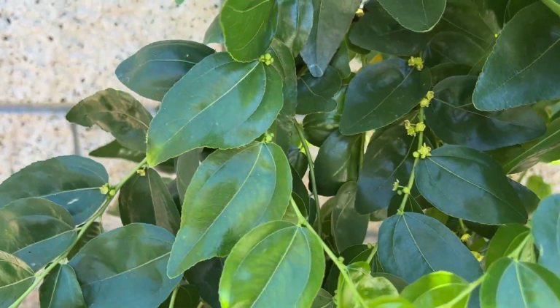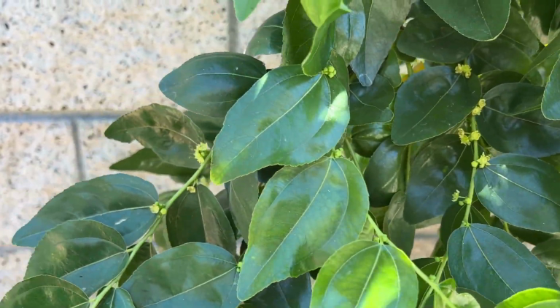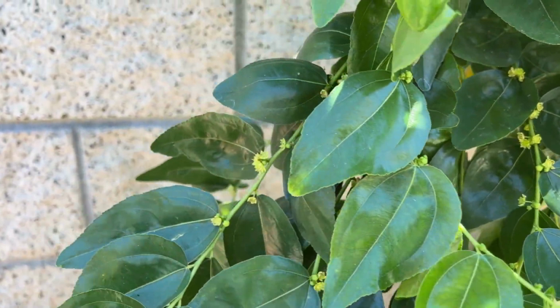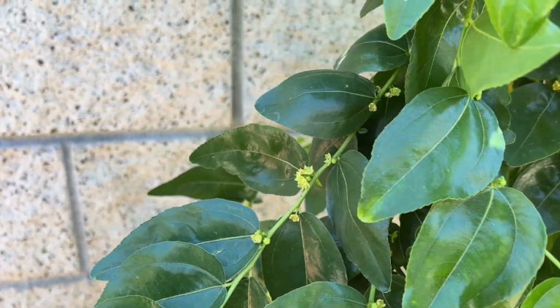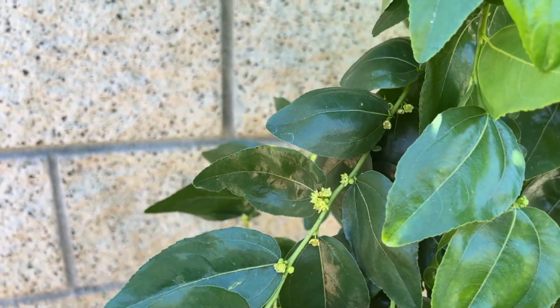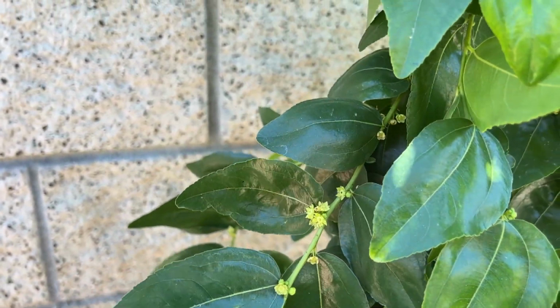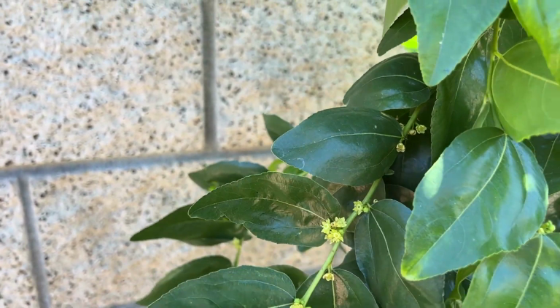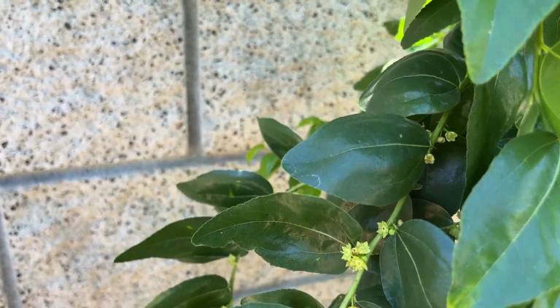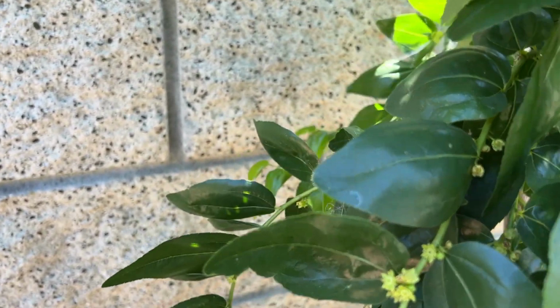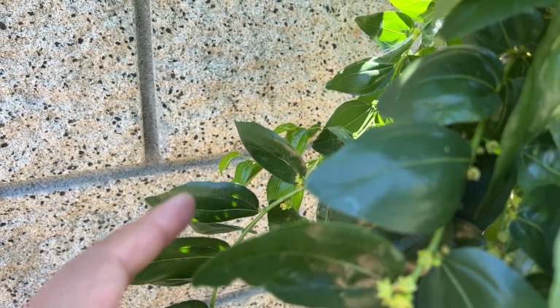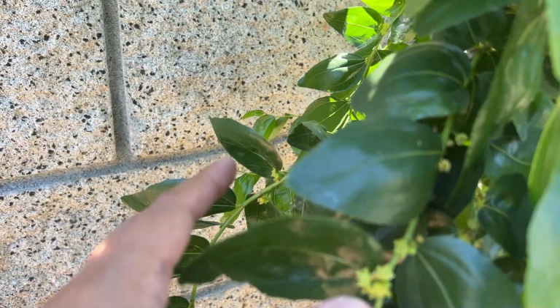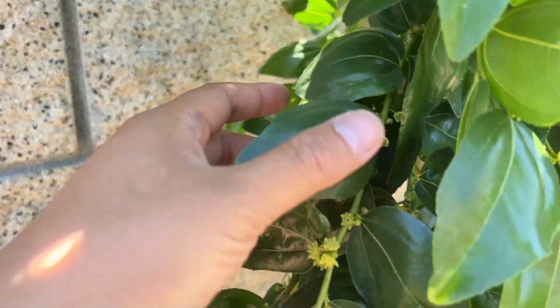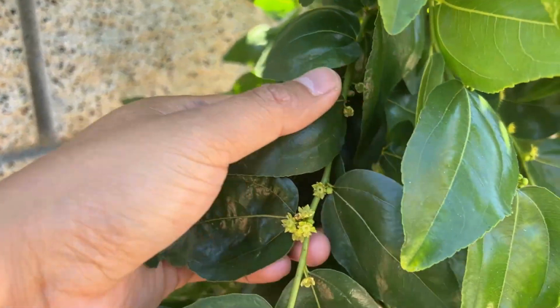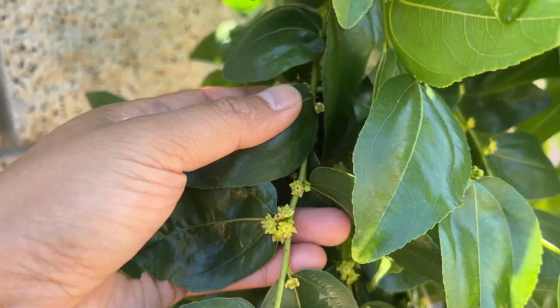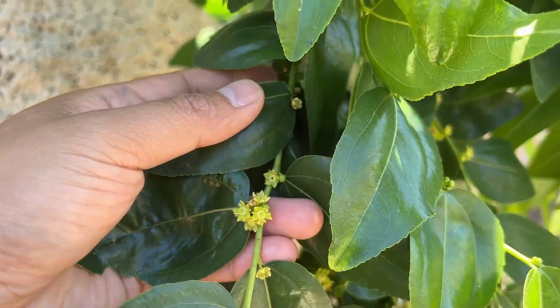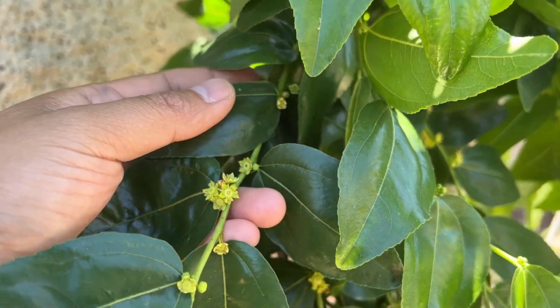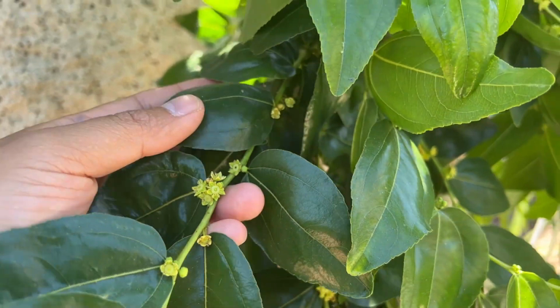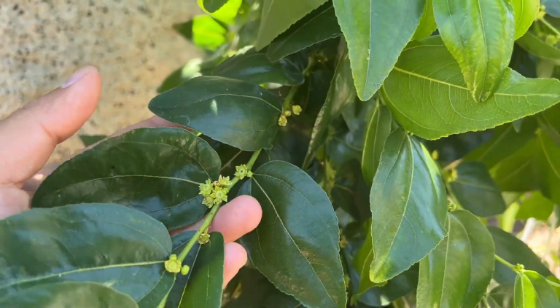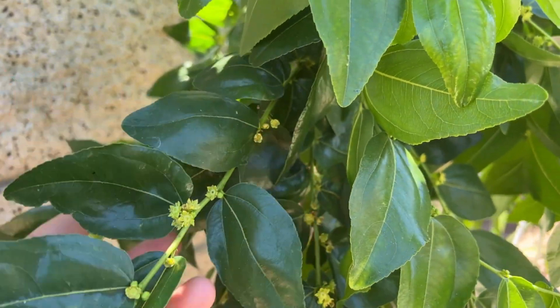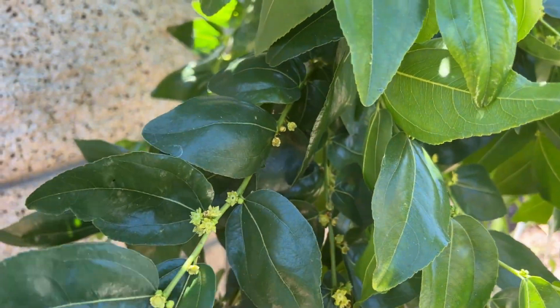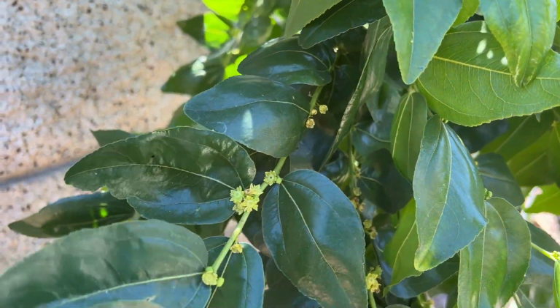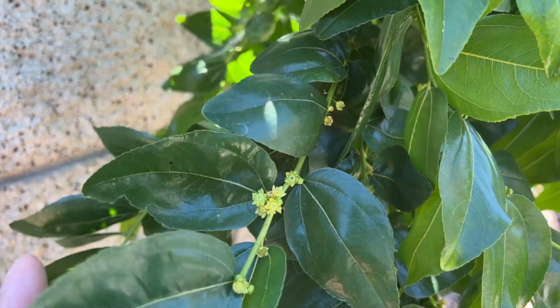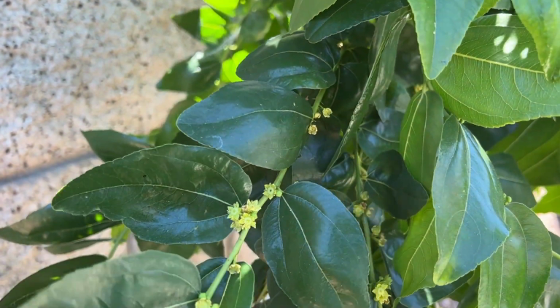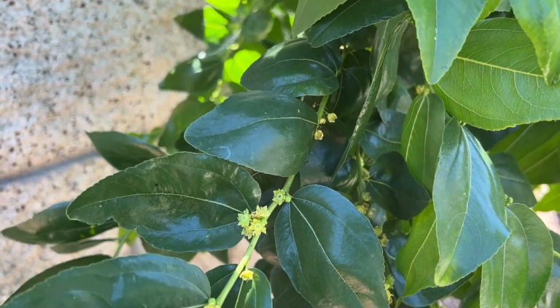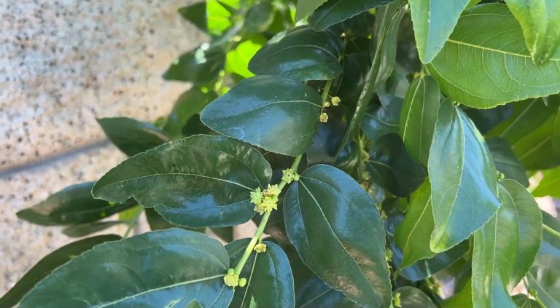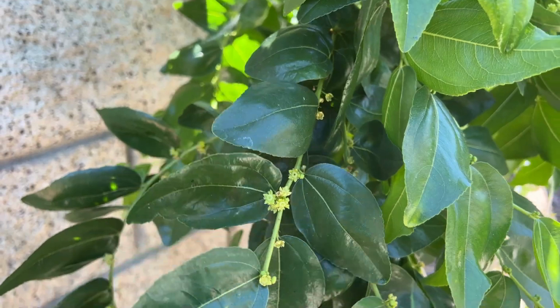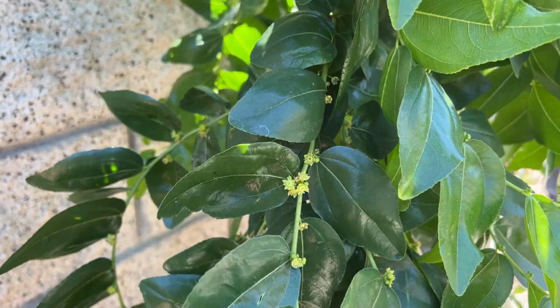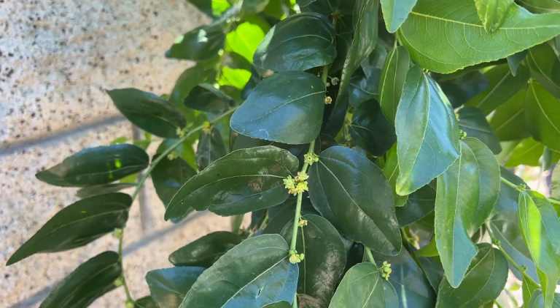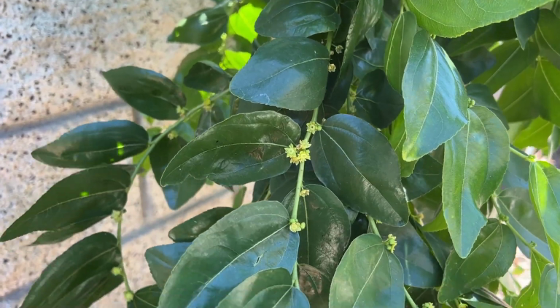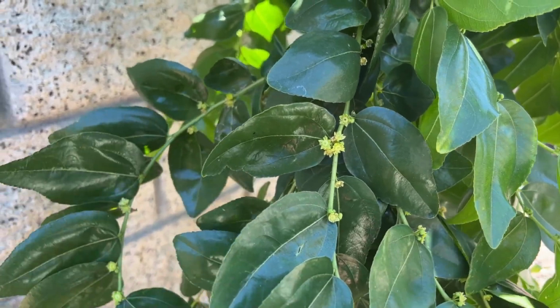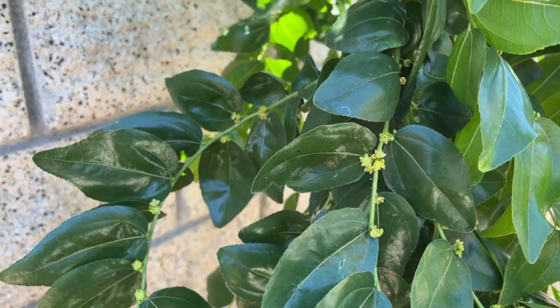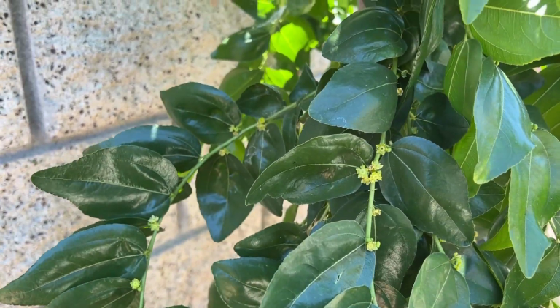Last season I had a fig tree in my yard and they were blooming at the same time, so I got one fruit. That got me thinking, and I was a little bit worried about pollination.